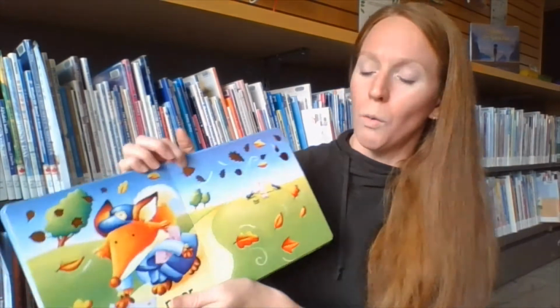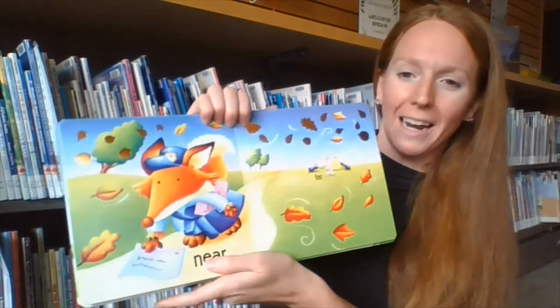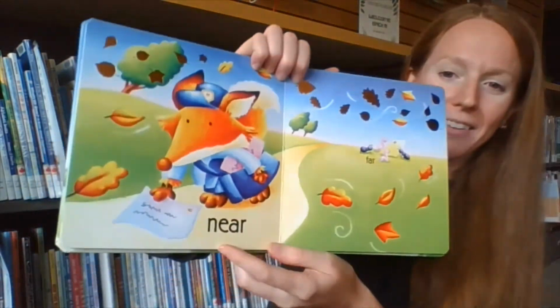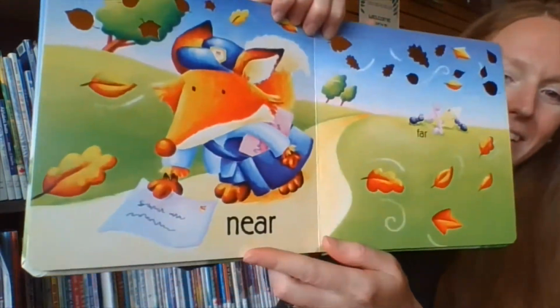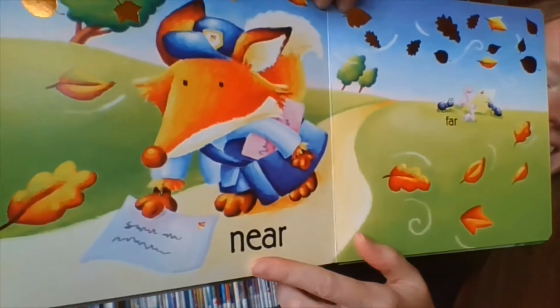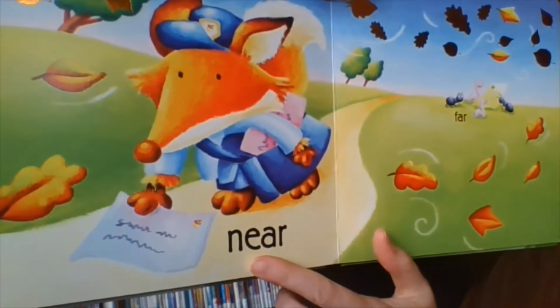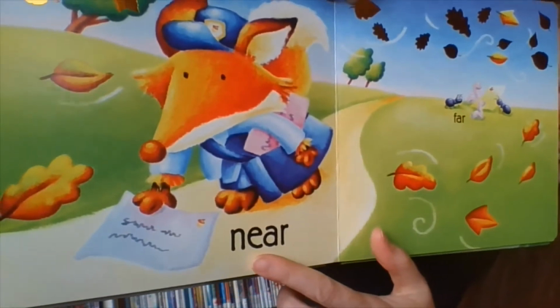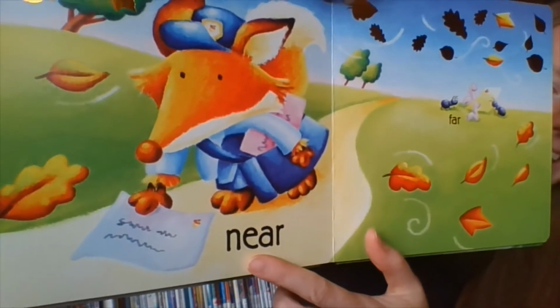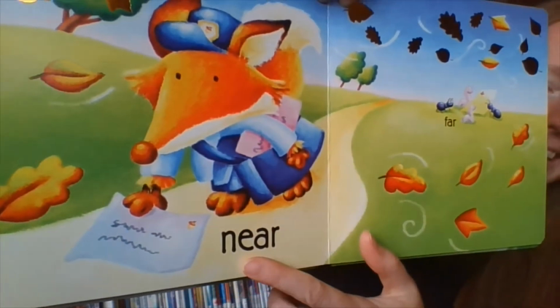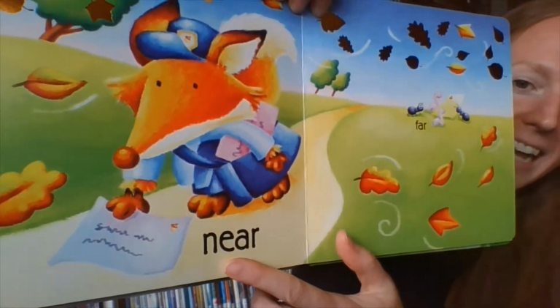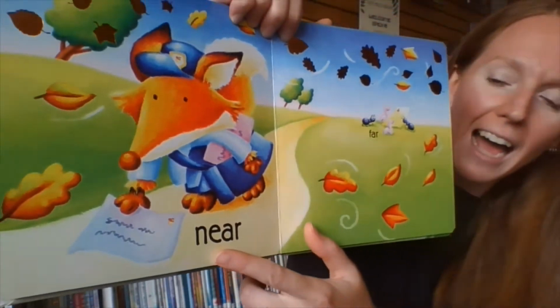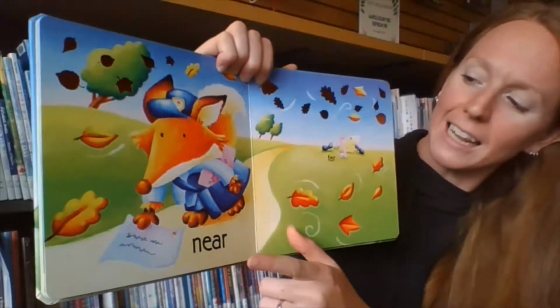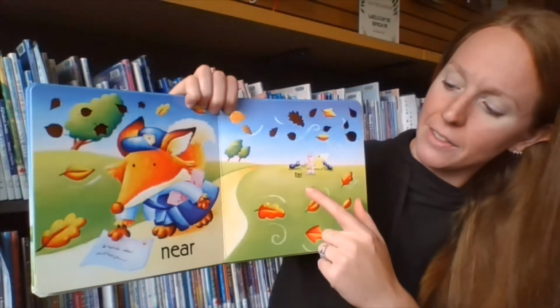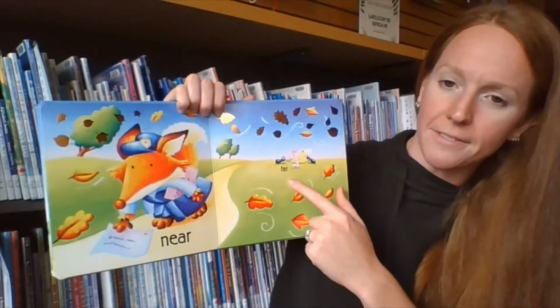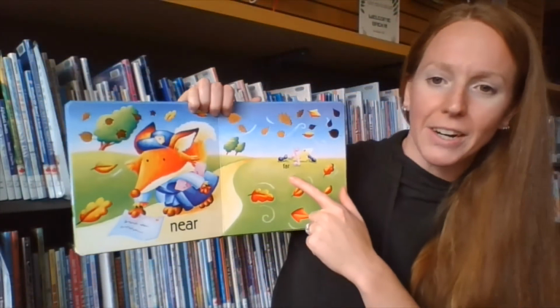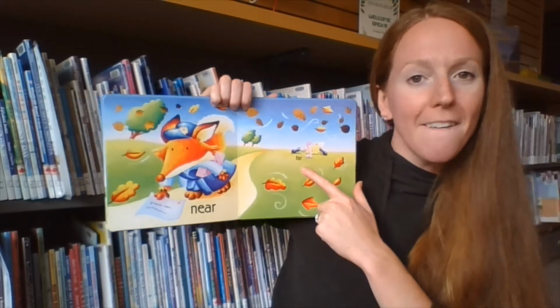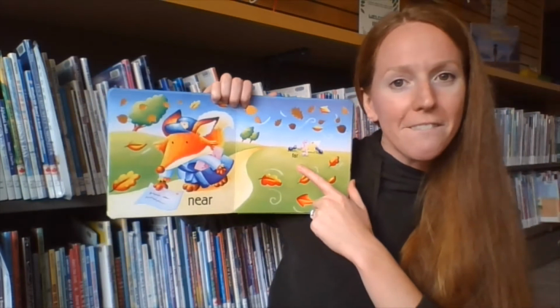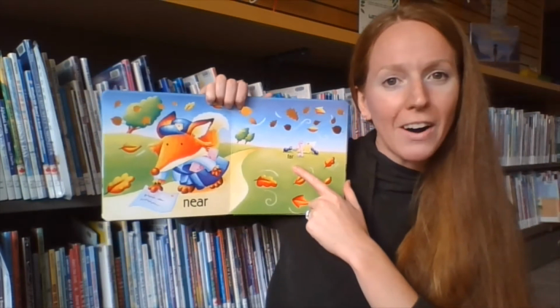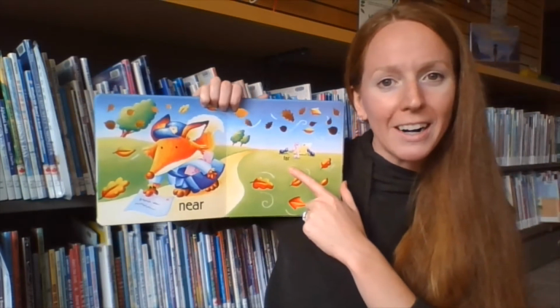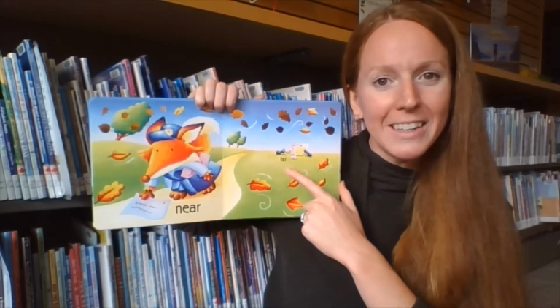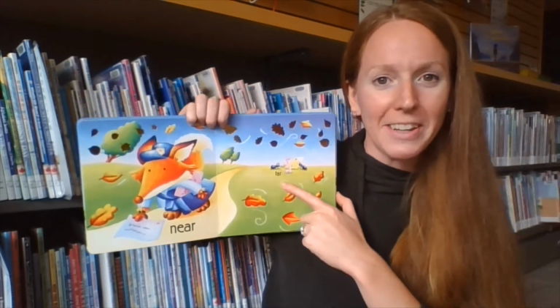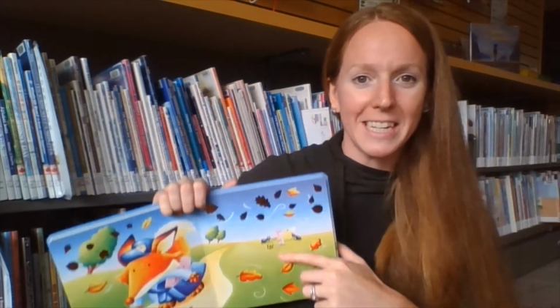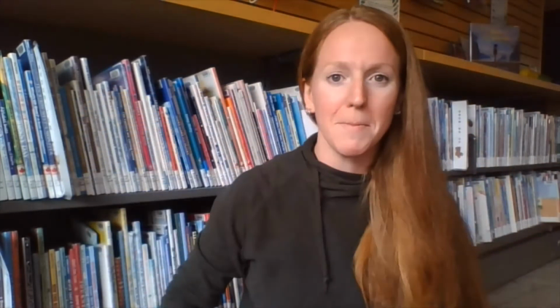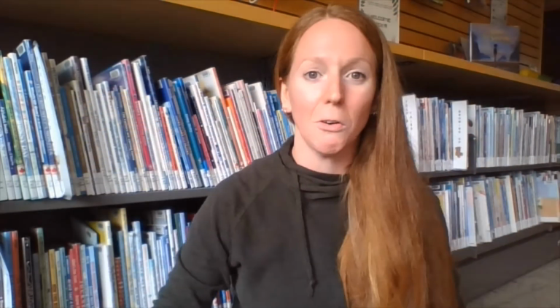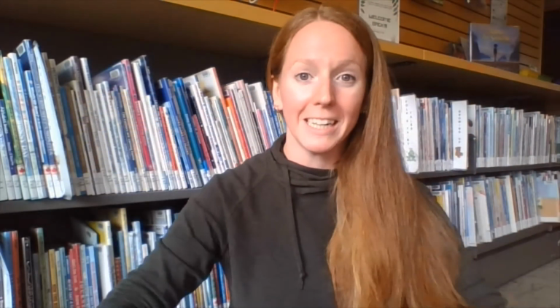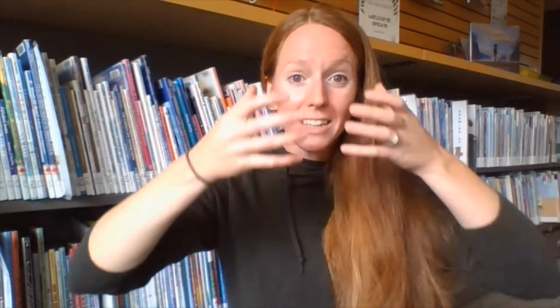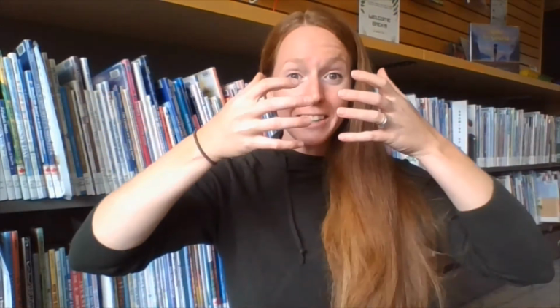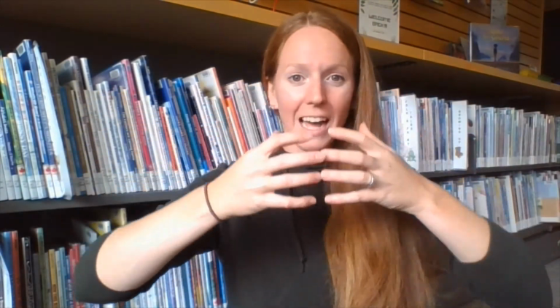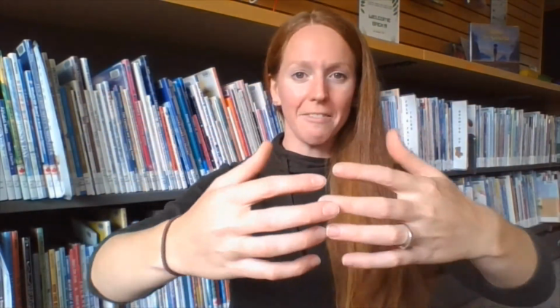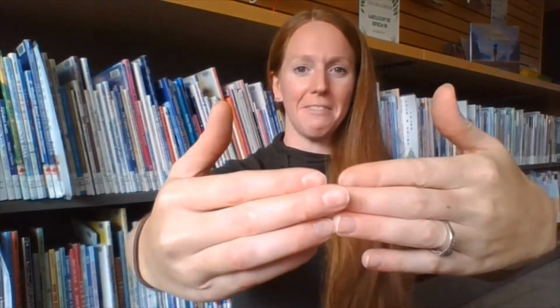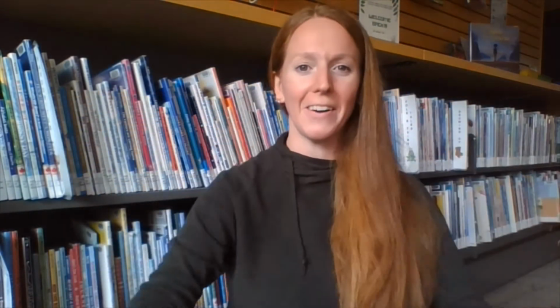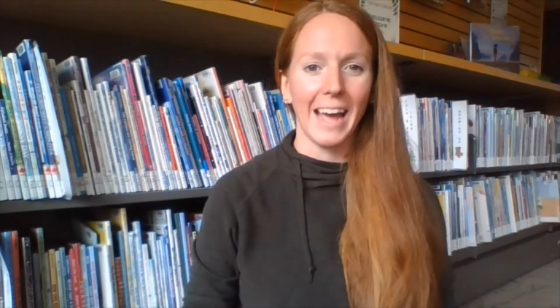We've got a letter that's very near, and a letter that's very far. So then you can take Baby and go very near to you, and very far away.